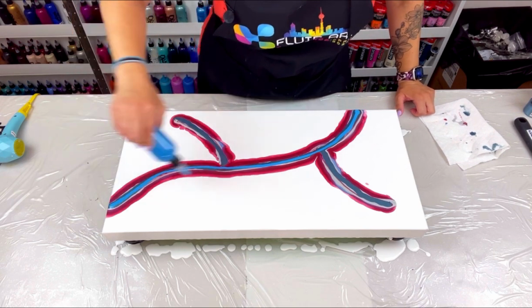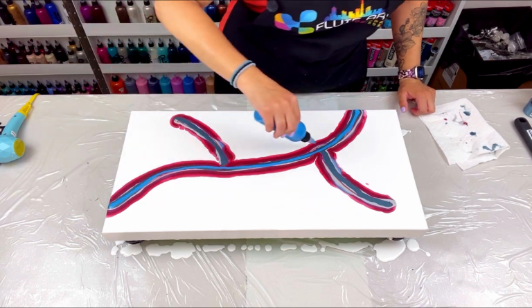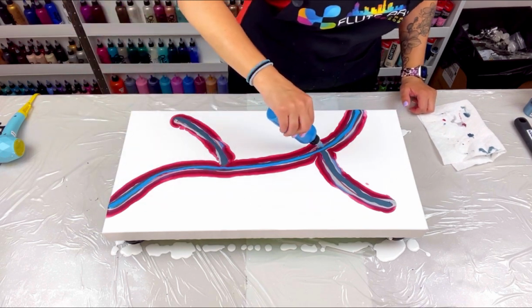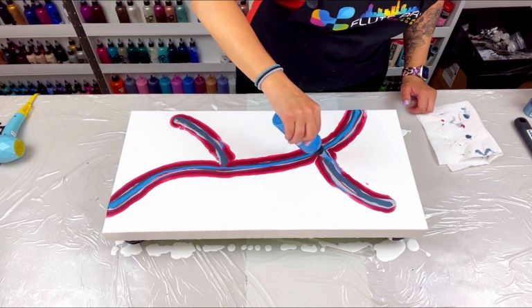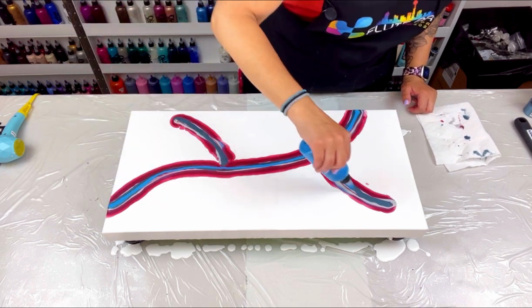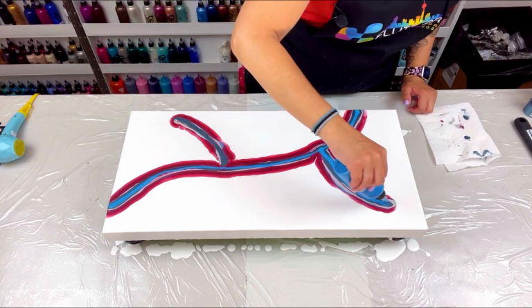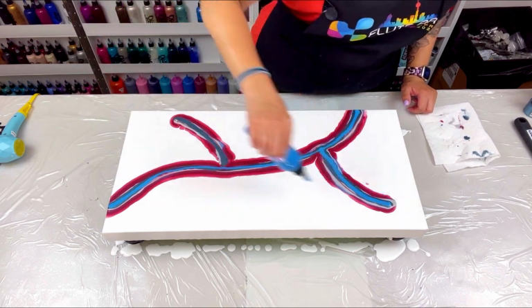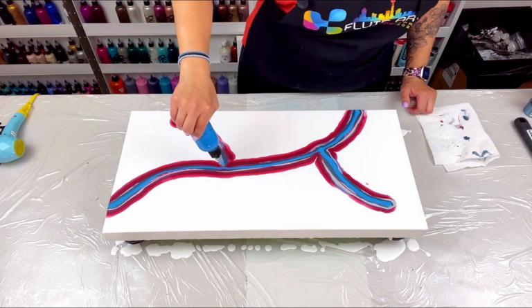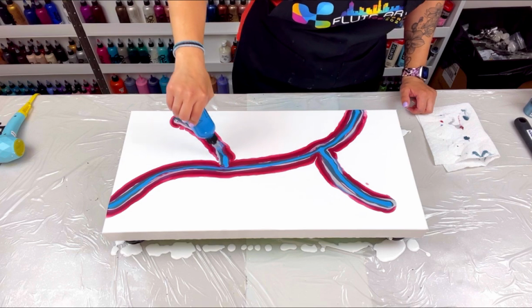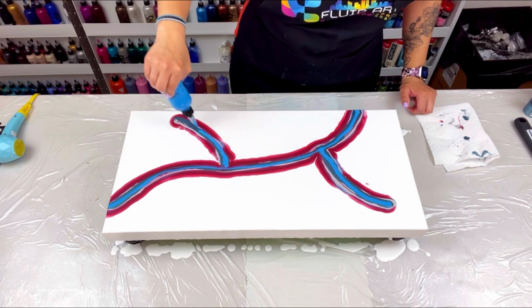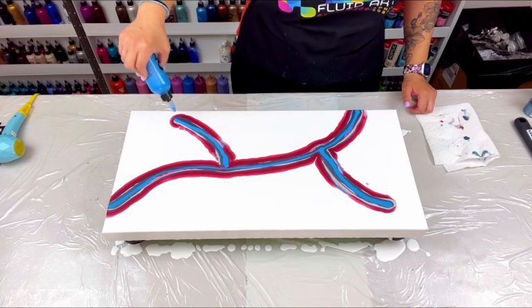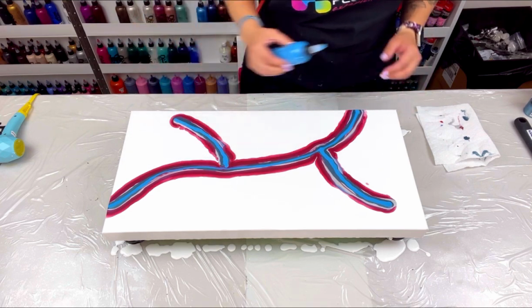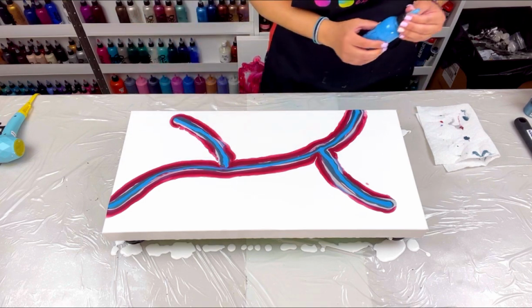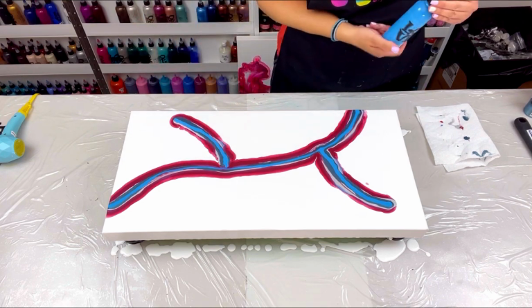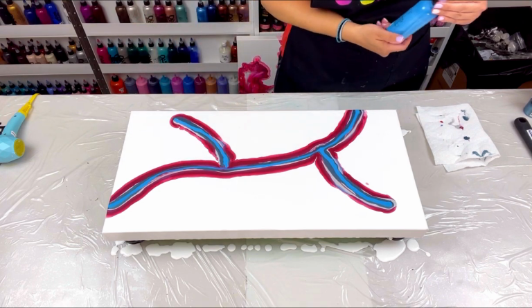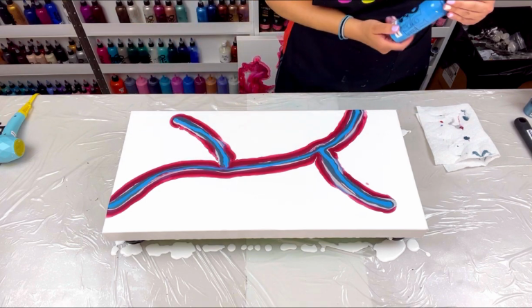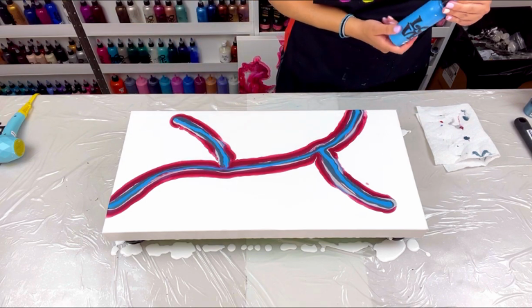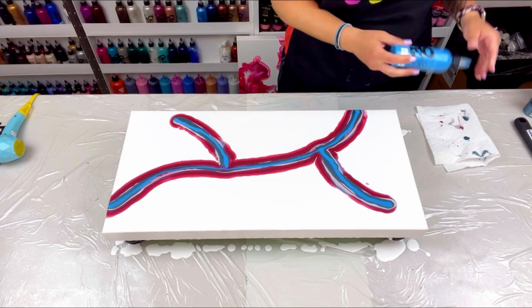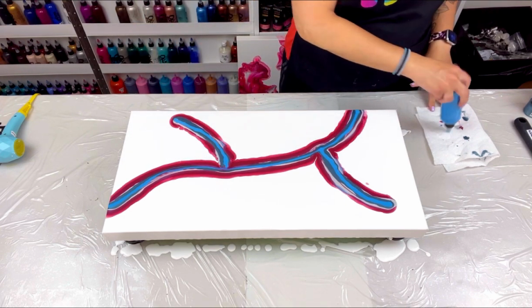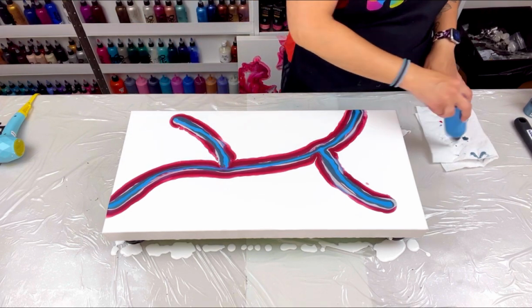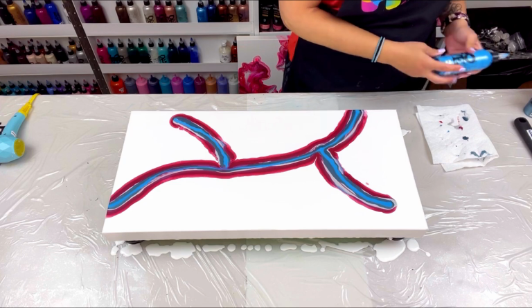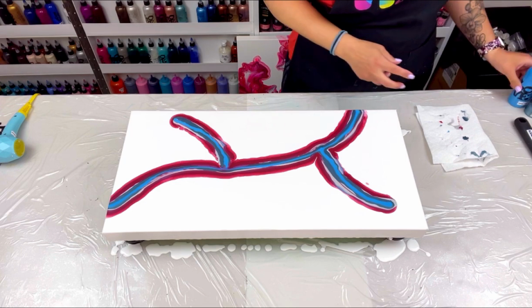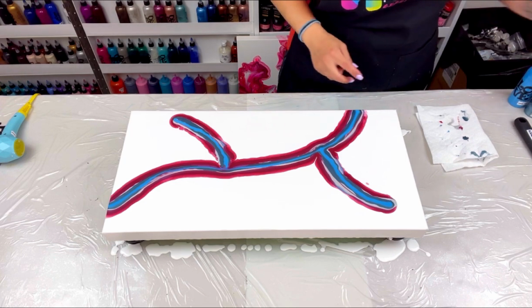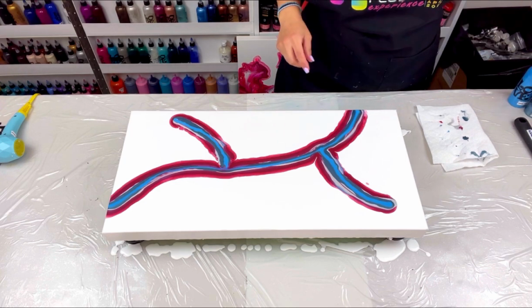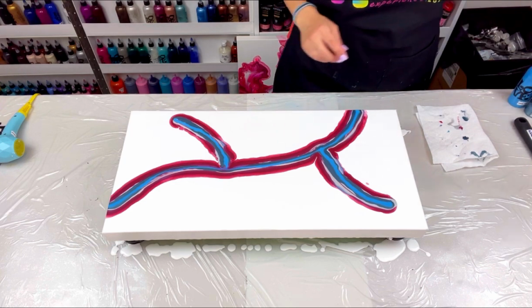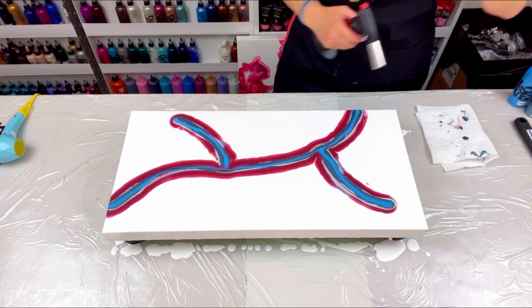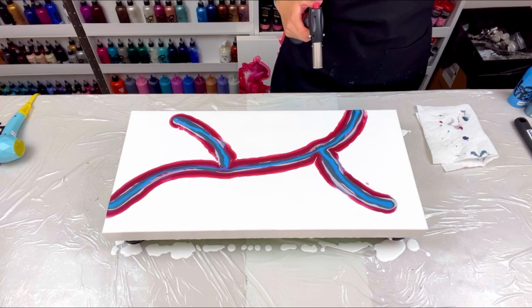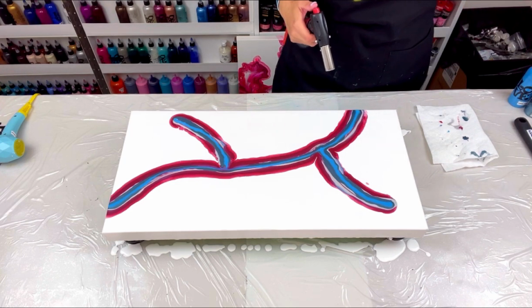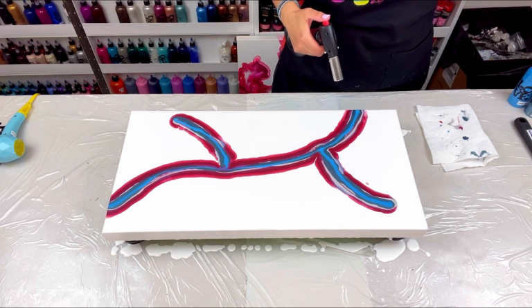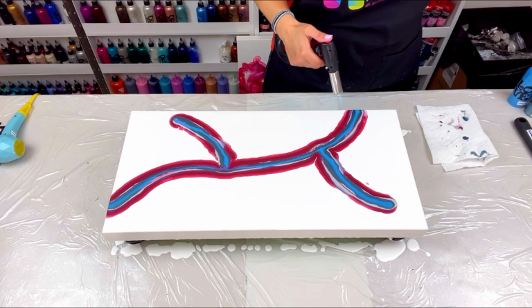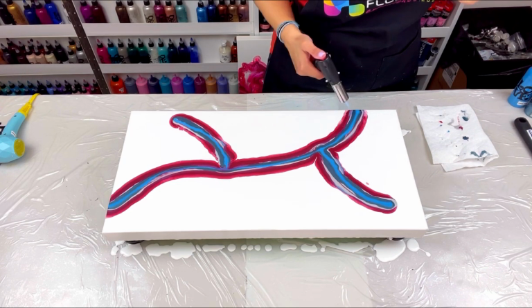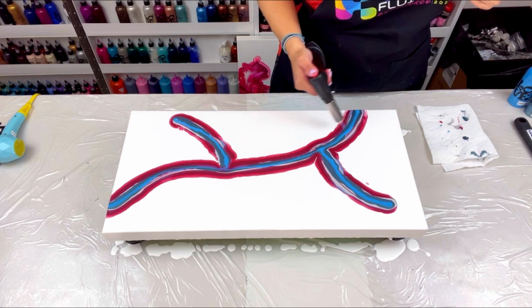The school year just went by so fast — it's insane. There's a lot of paint on this canvas but that's okay, I'll blow it all off and pop the bubbles.